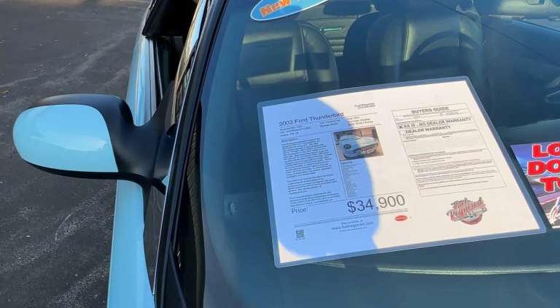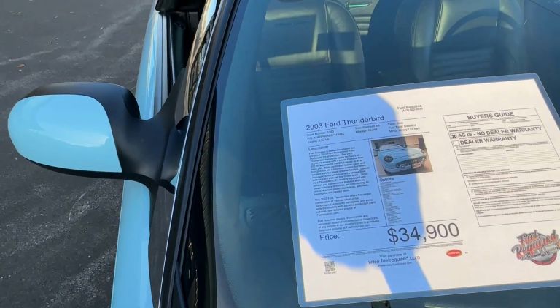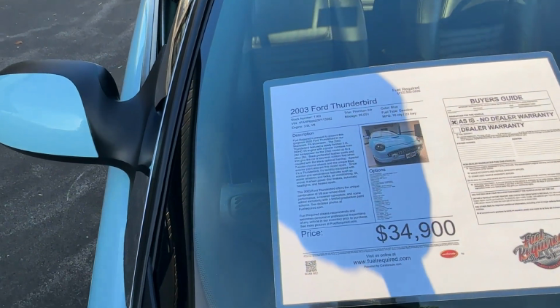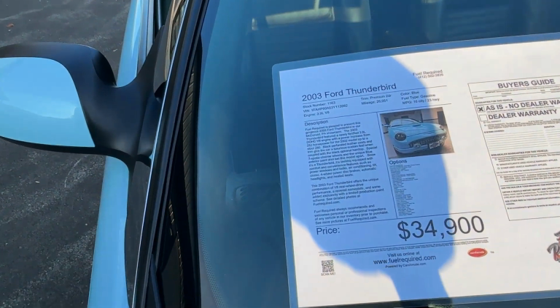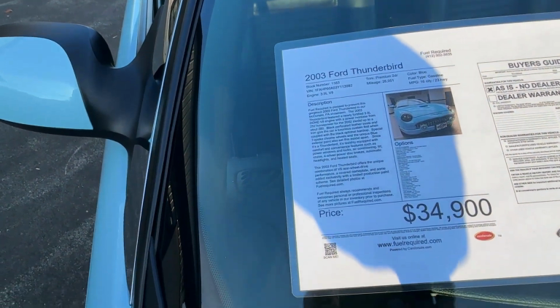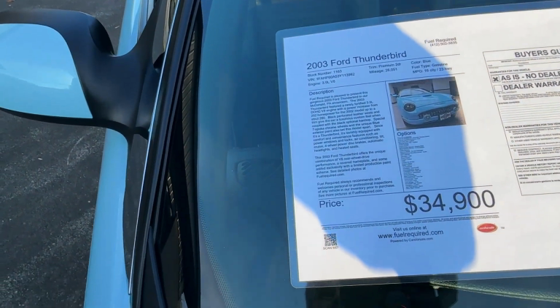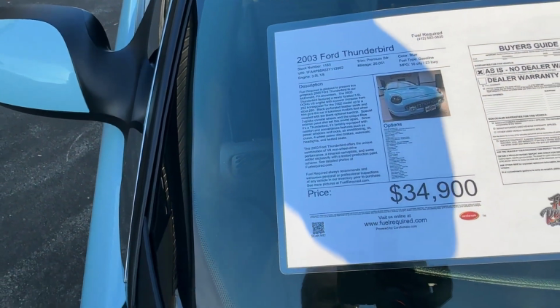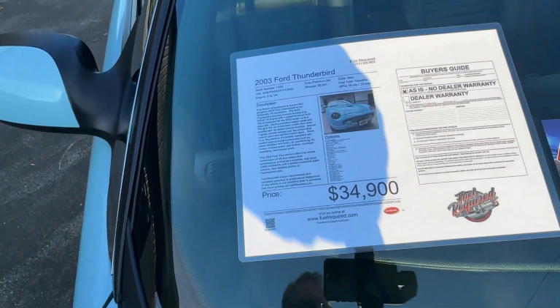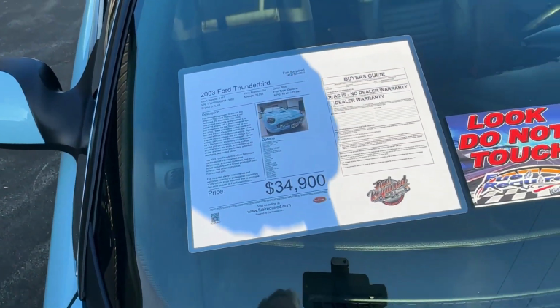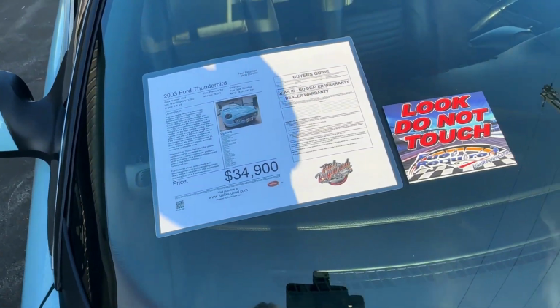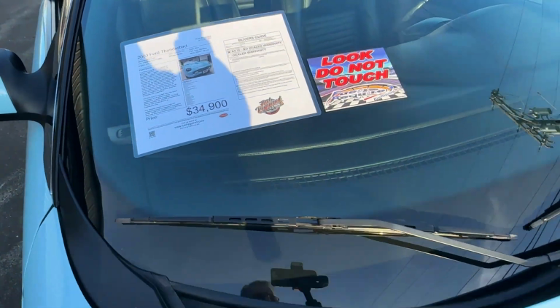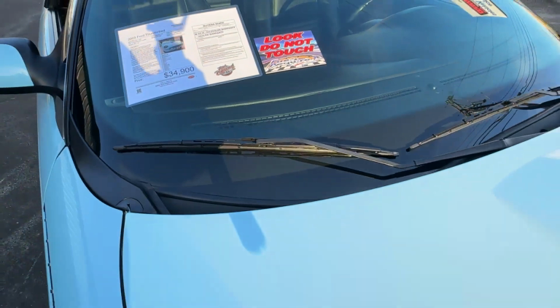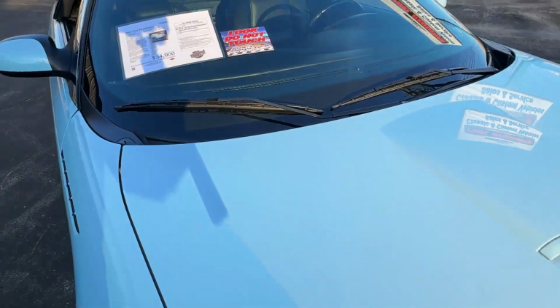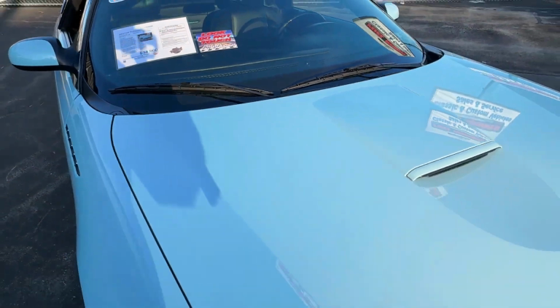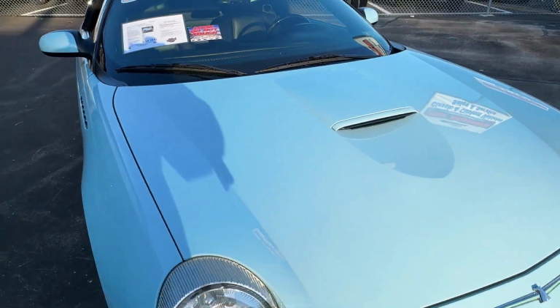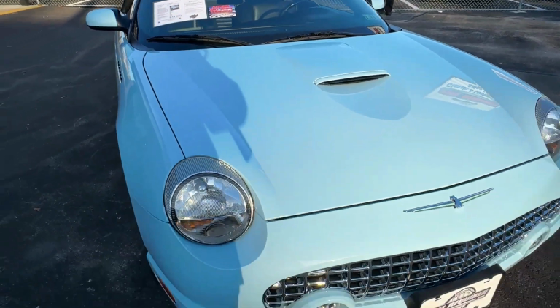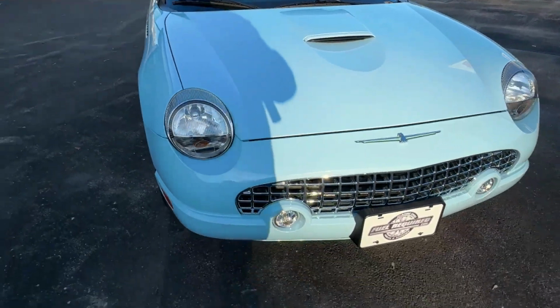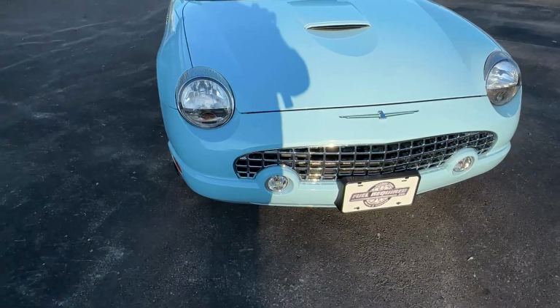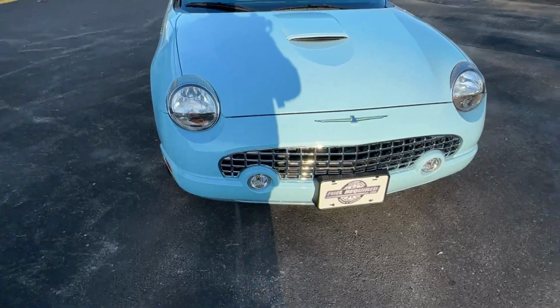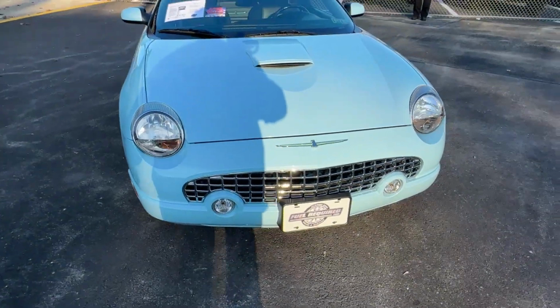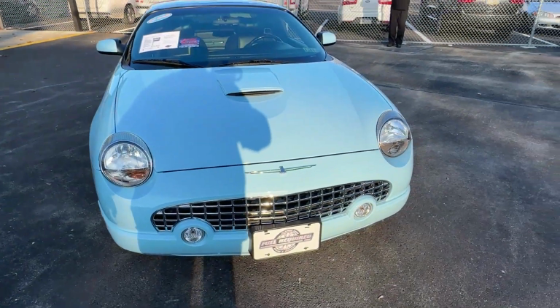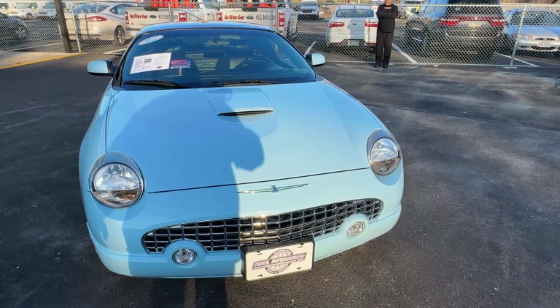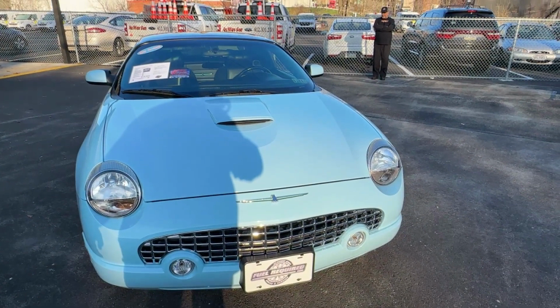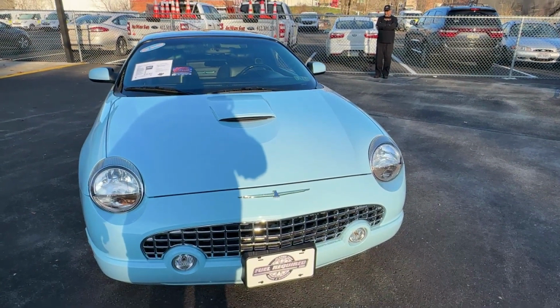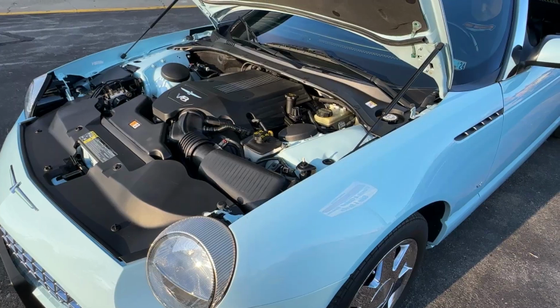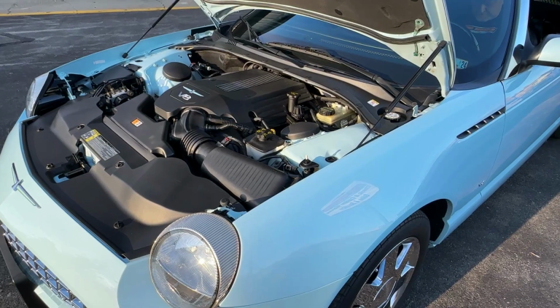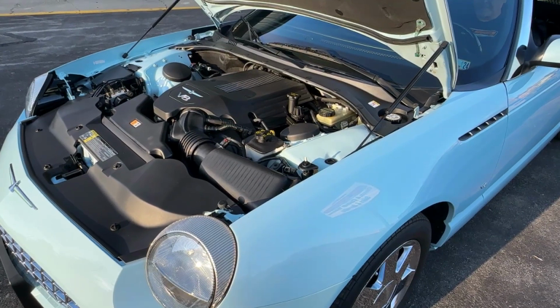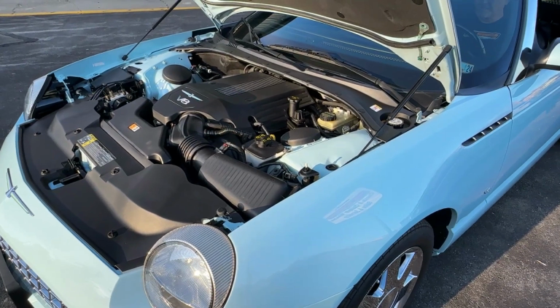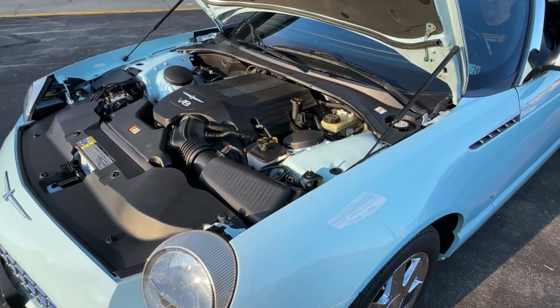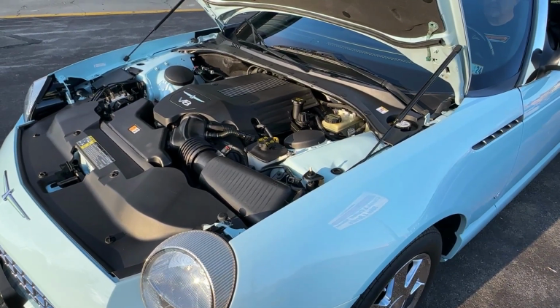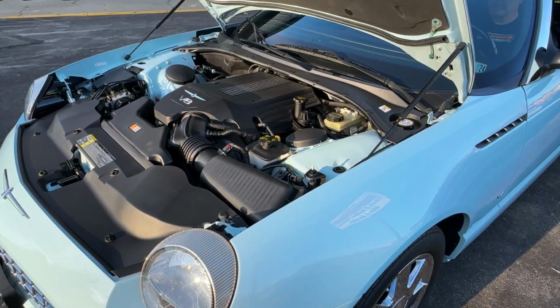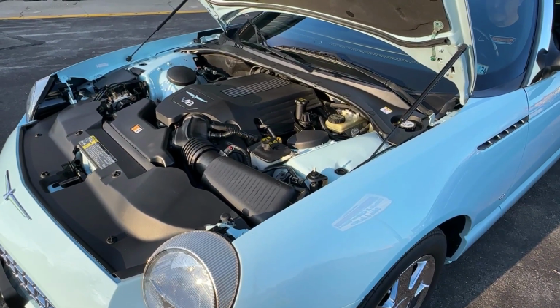Priced here, with only 26,000 miles on the car. We'll do a startup on the Thunderbird V8.